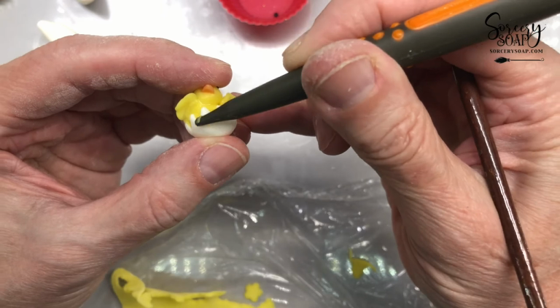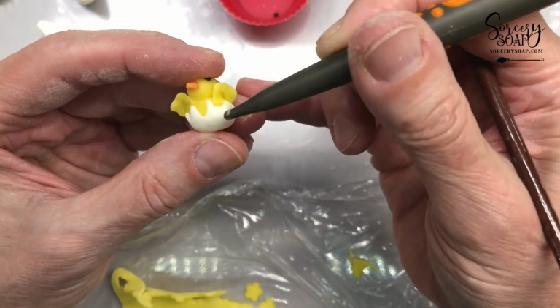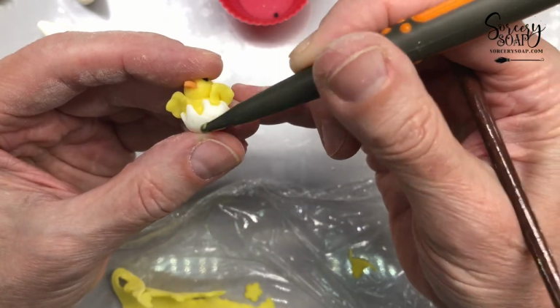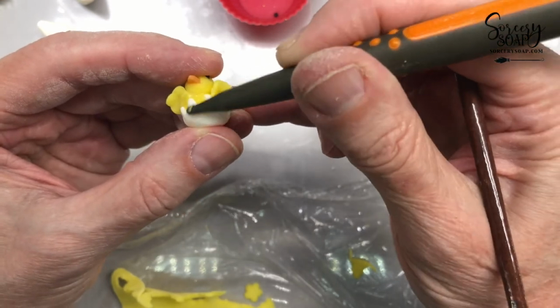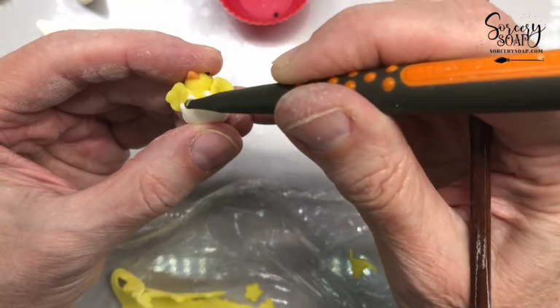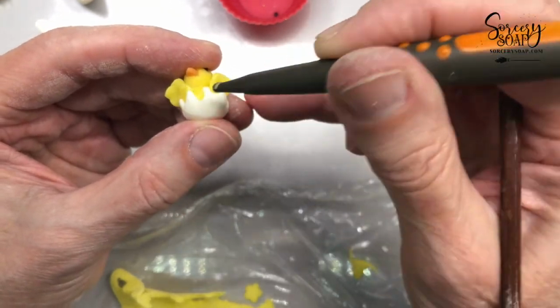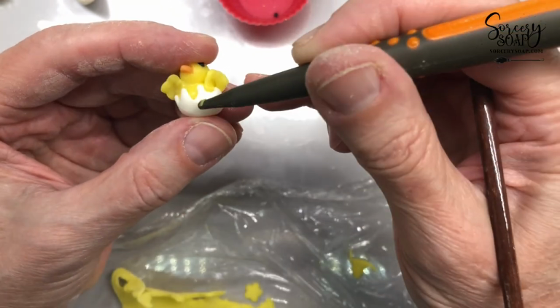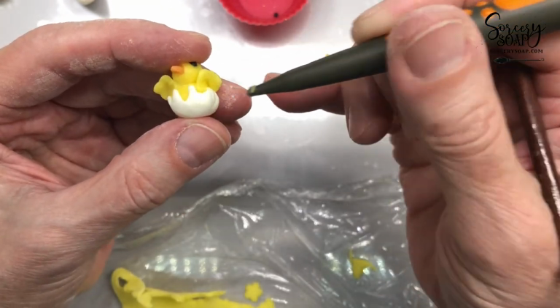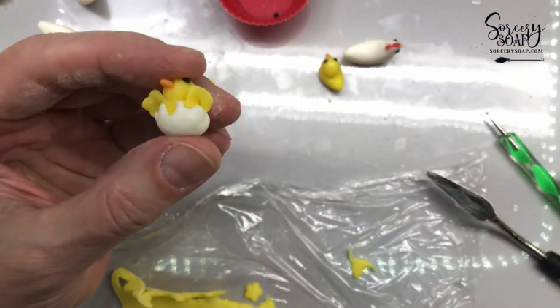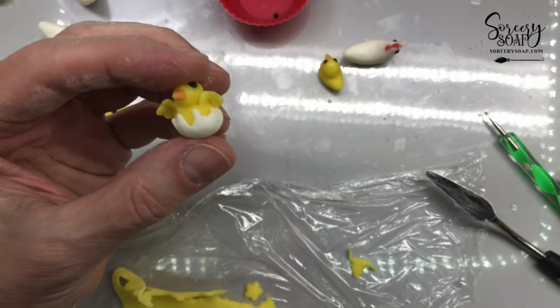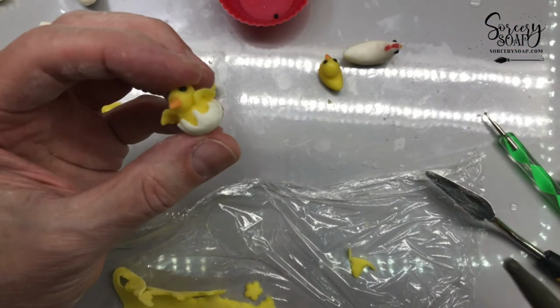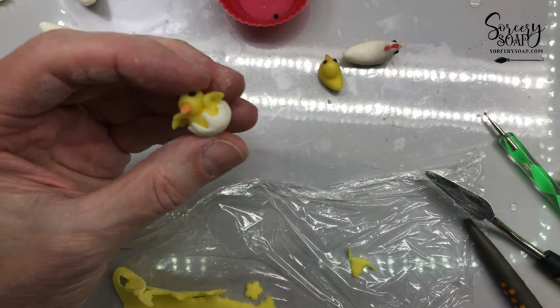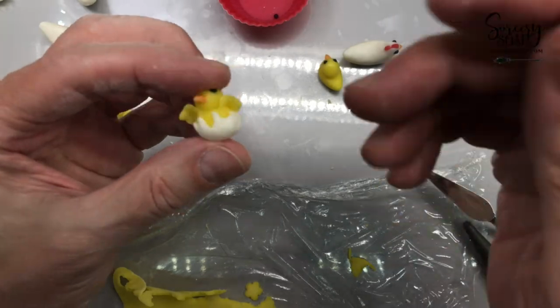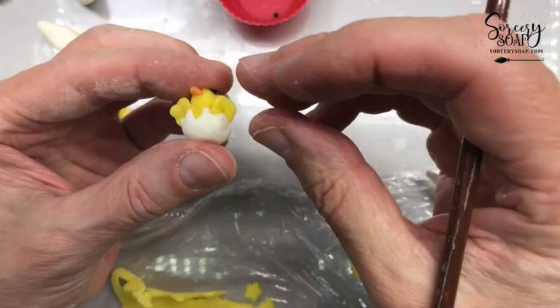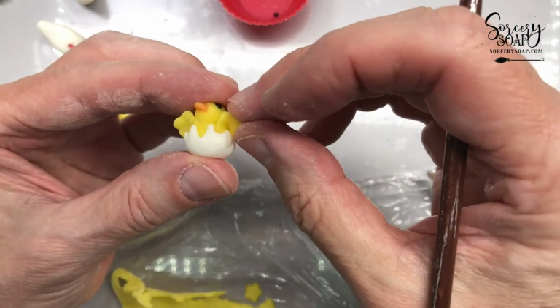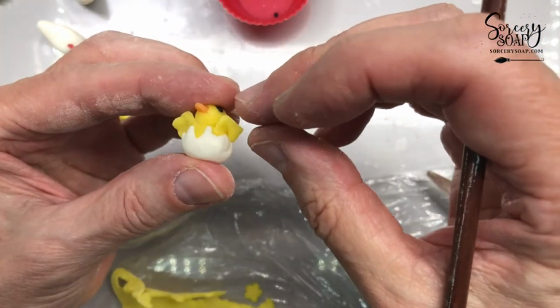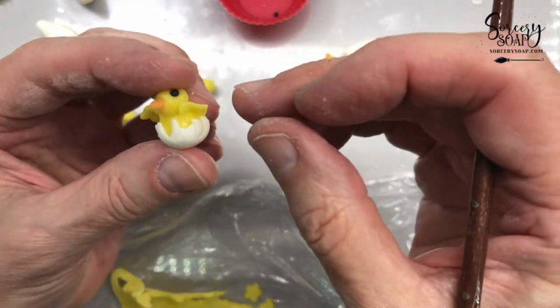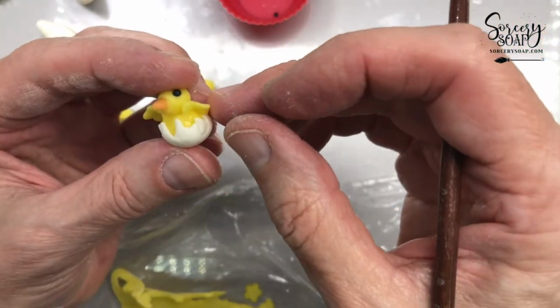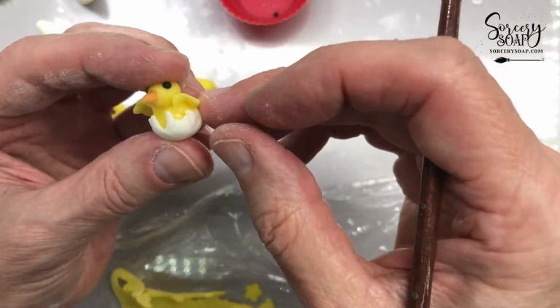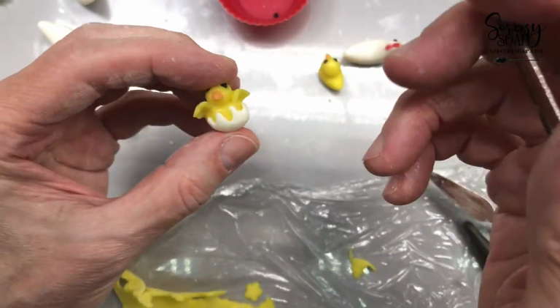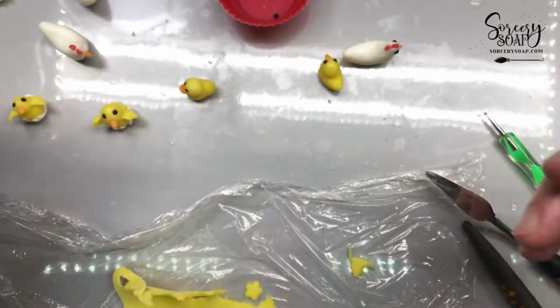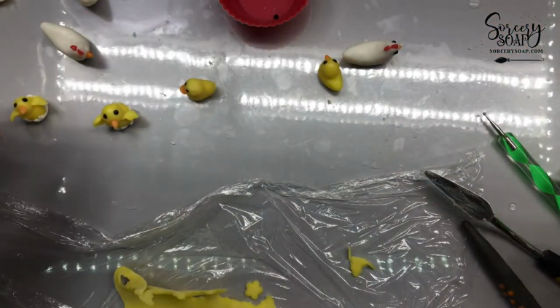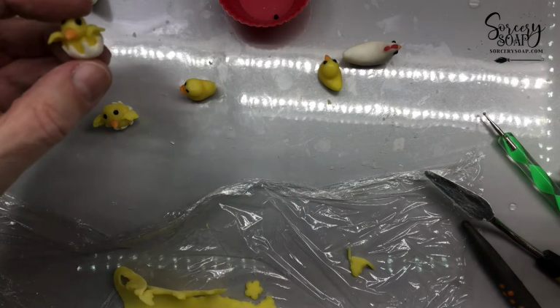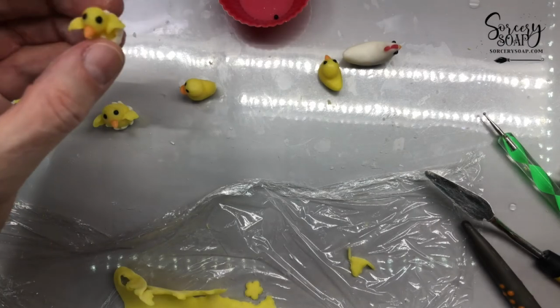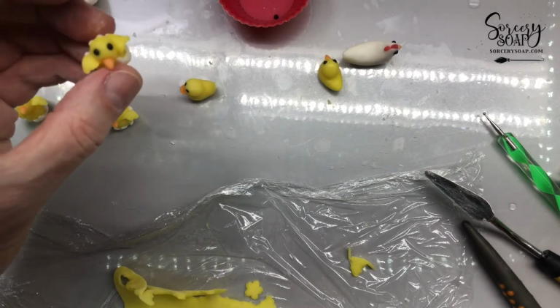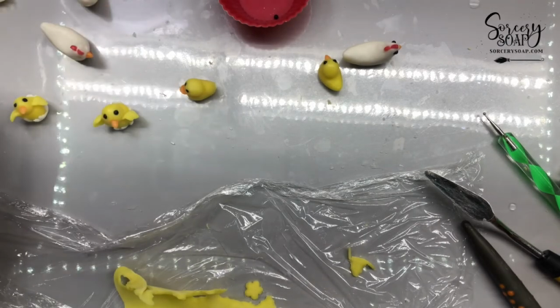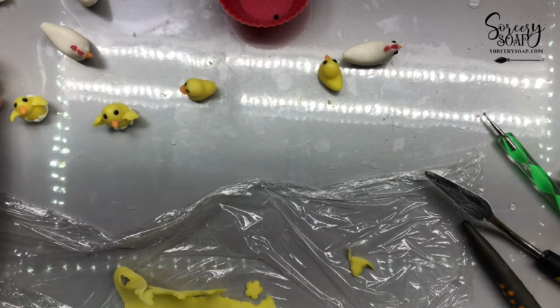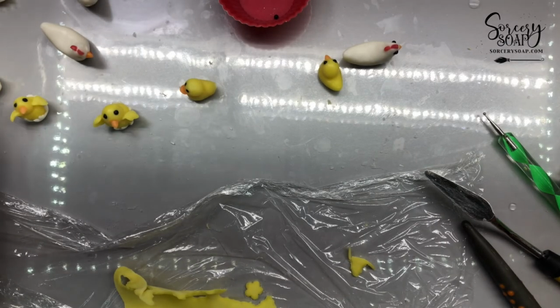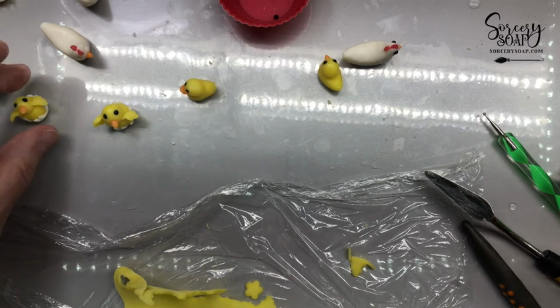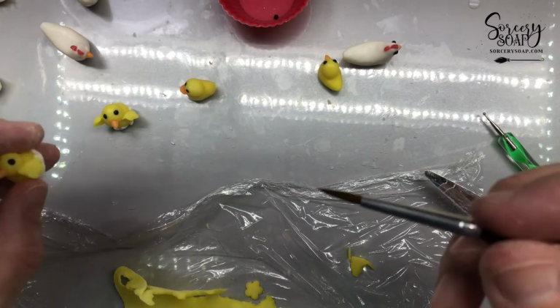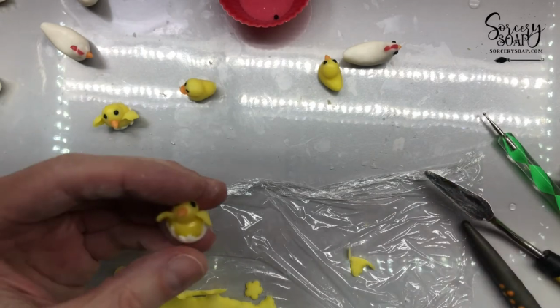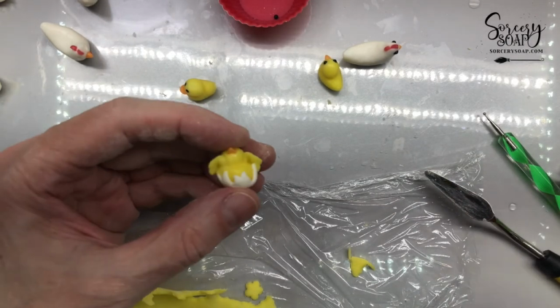That's why the stencils are so much fun, because it makes wrapping the soaps easy and enjoyable, and I still have a really cool unique soap — not to say that it's not. Anyway, it doesn't matter what I think.